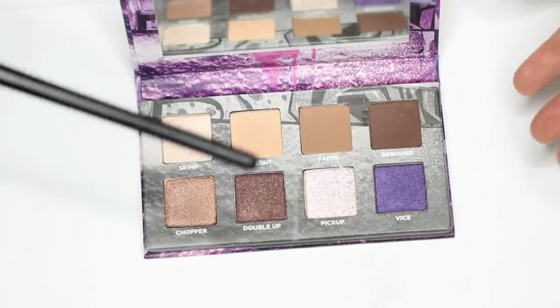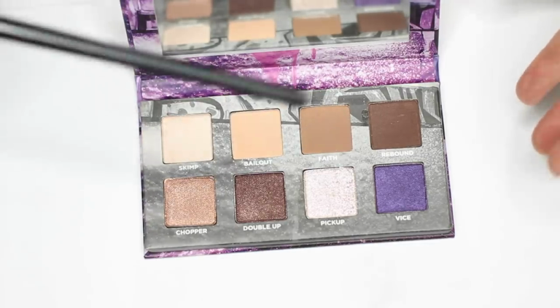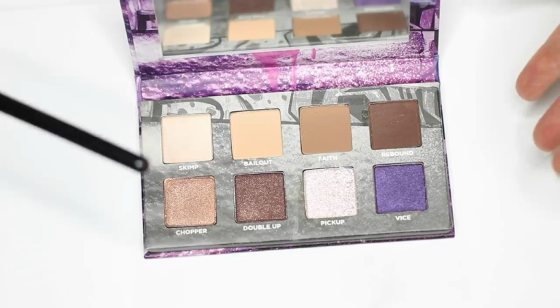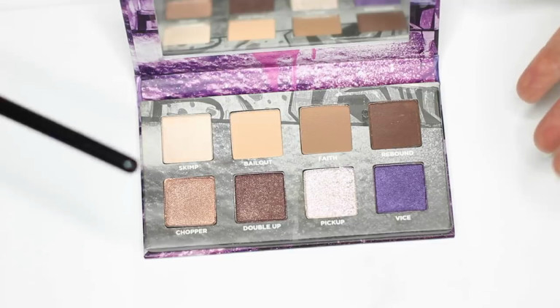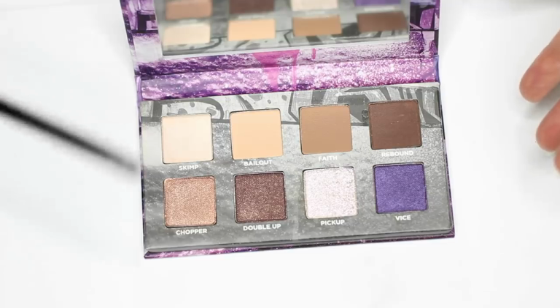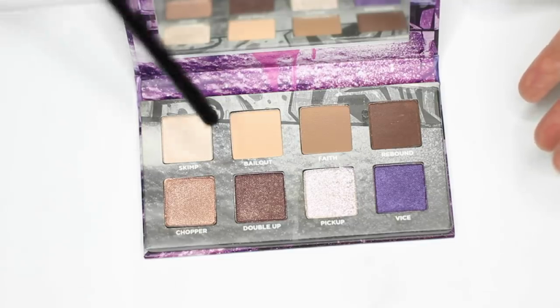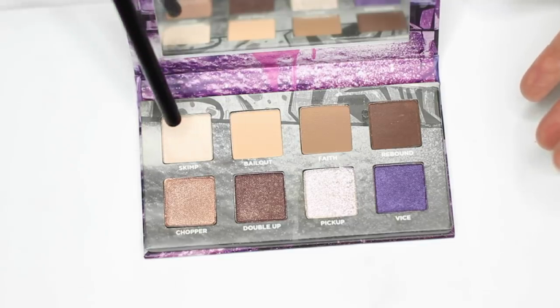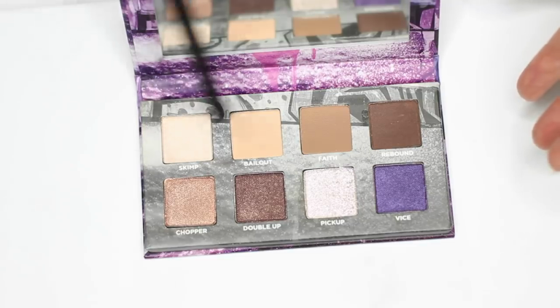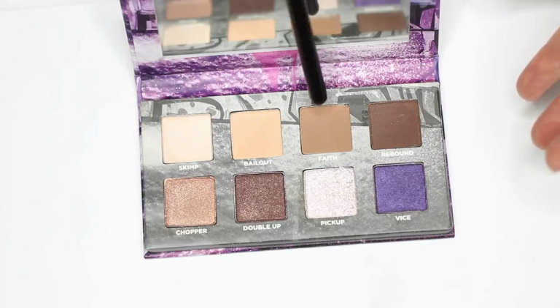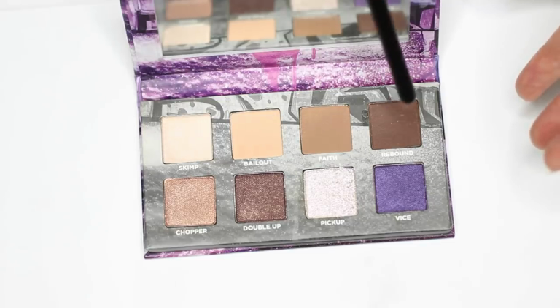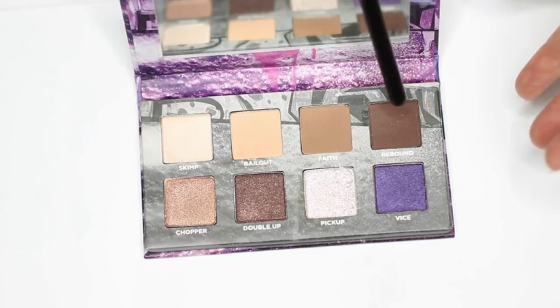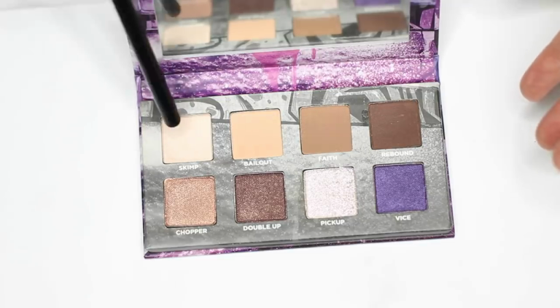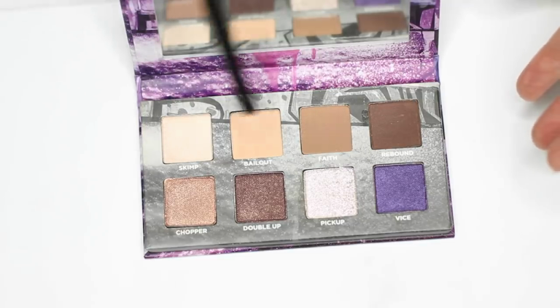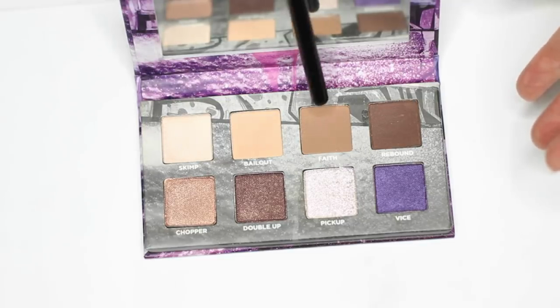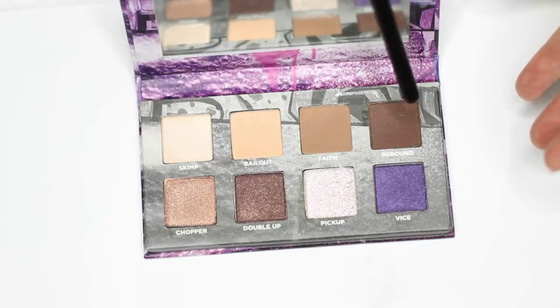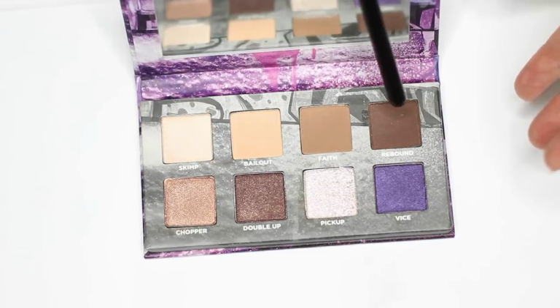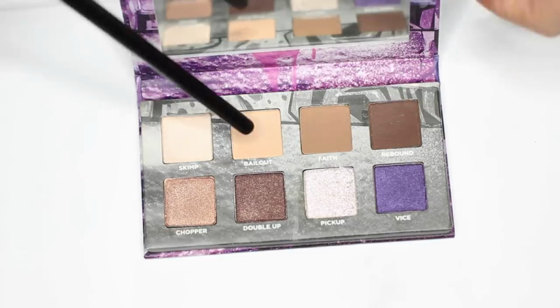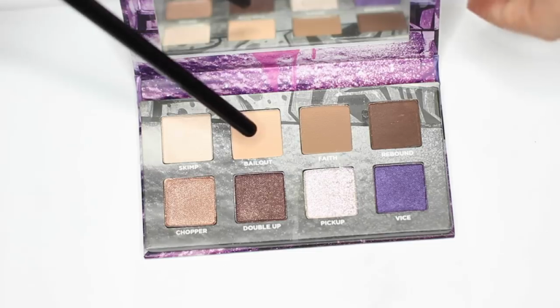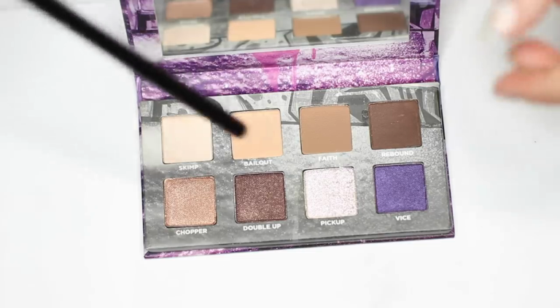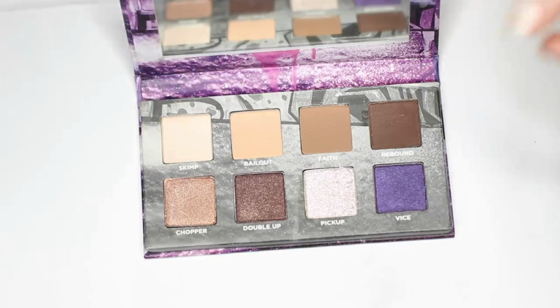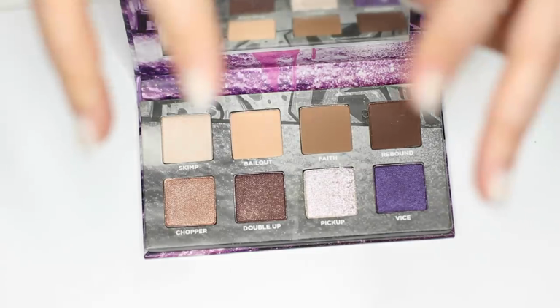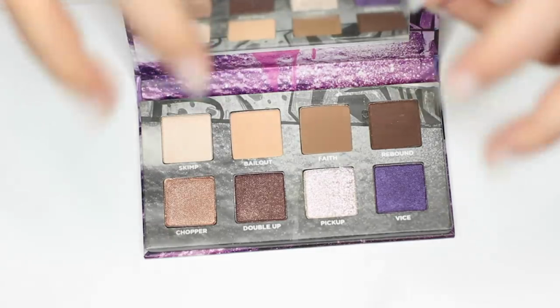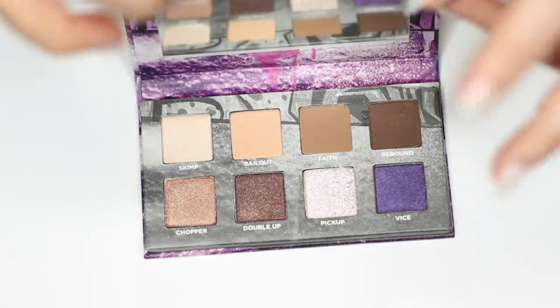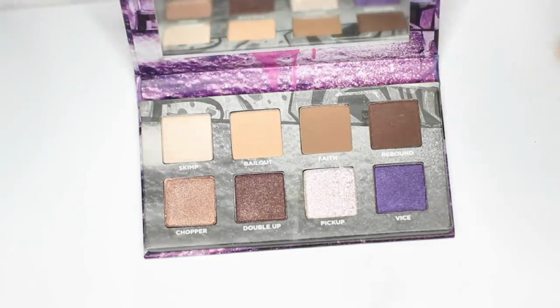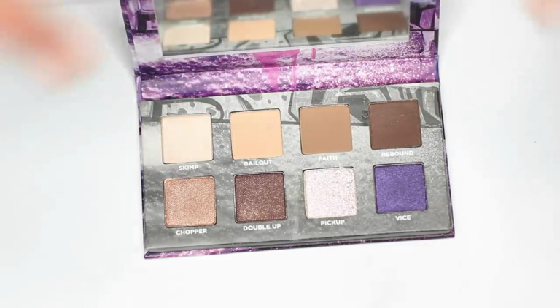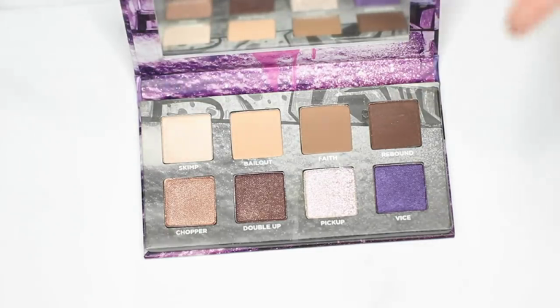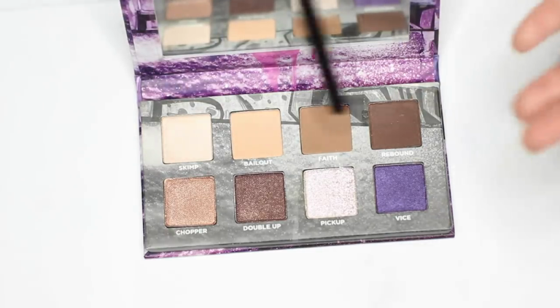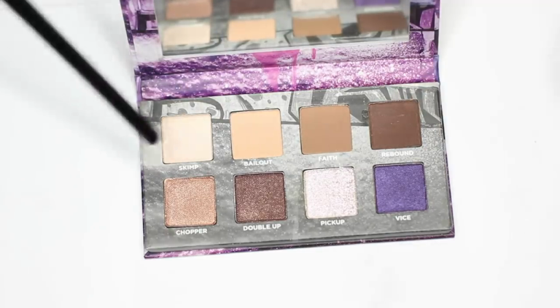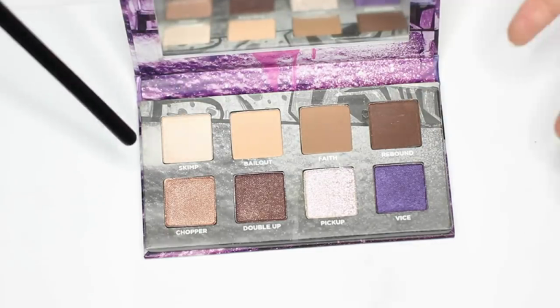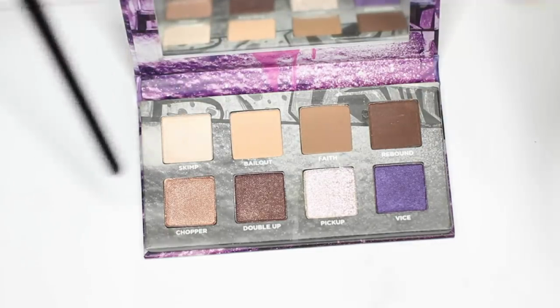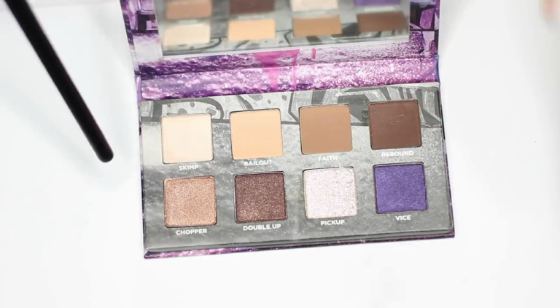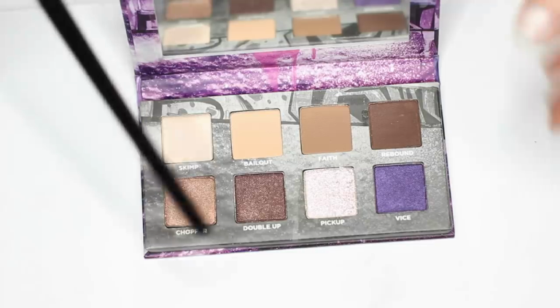To create any makeup look, what do we always say? We need at least three shades: a light, a medium, and a dark. This palette also has a fade shade, as I like to call it. So this palette basically has everything that we need.